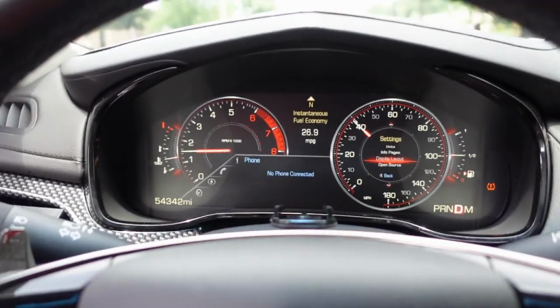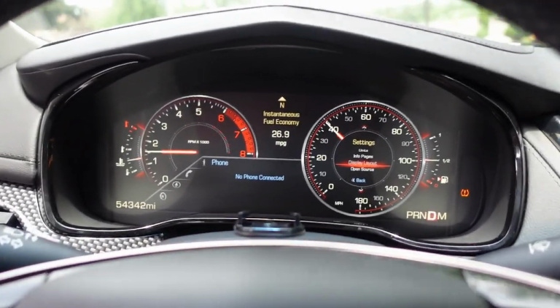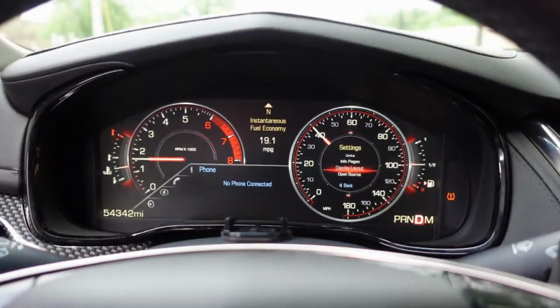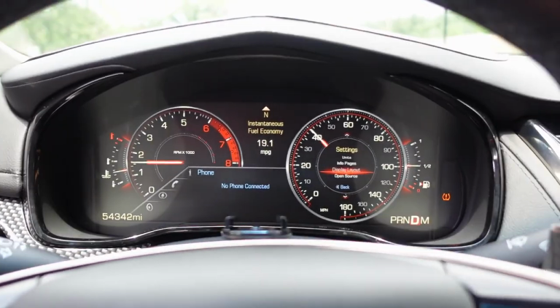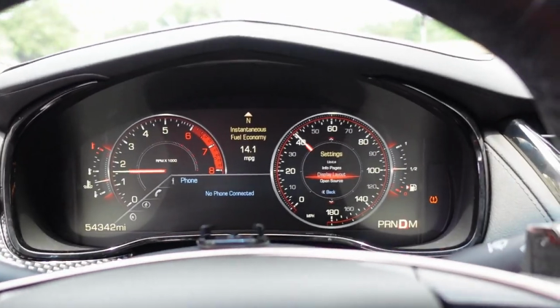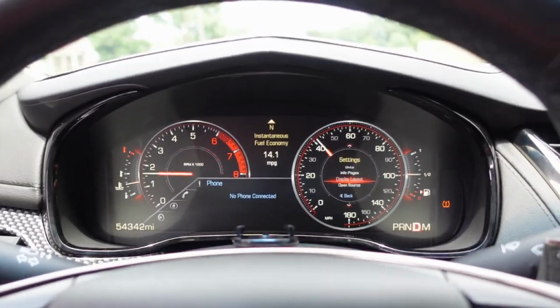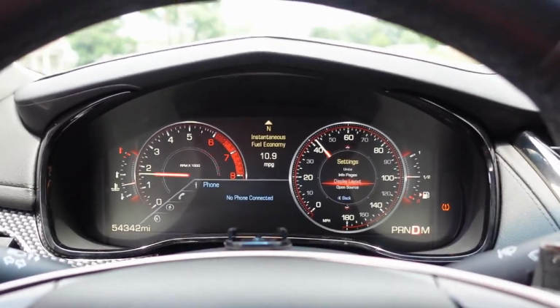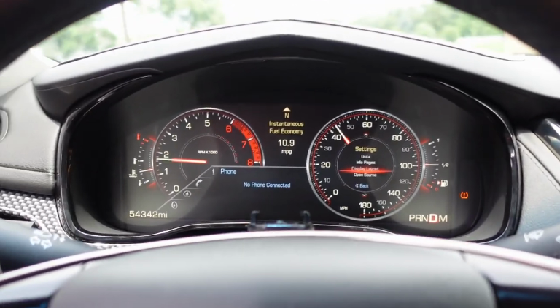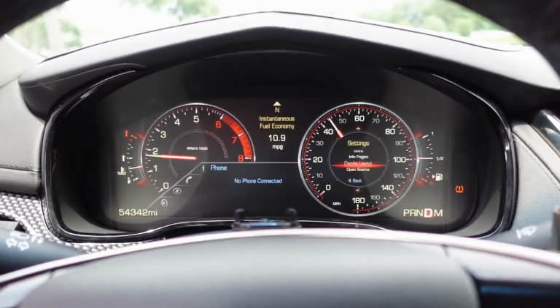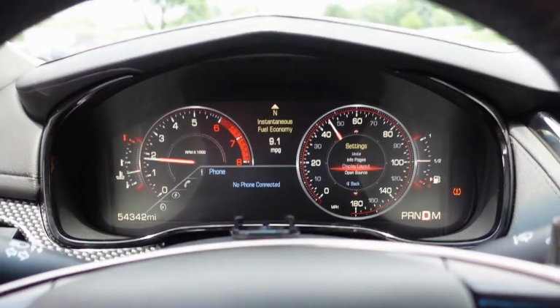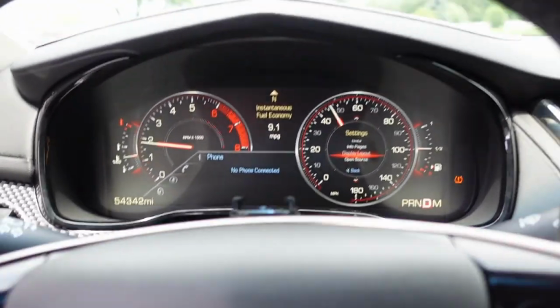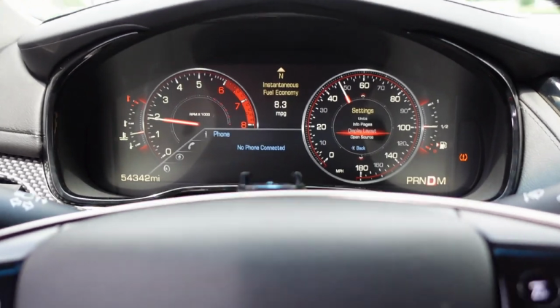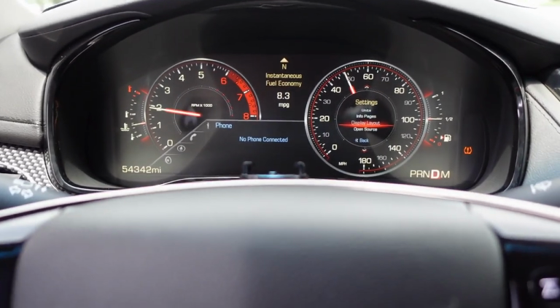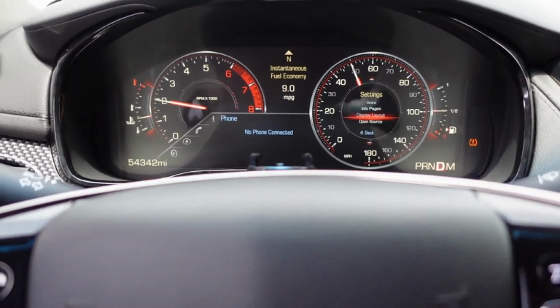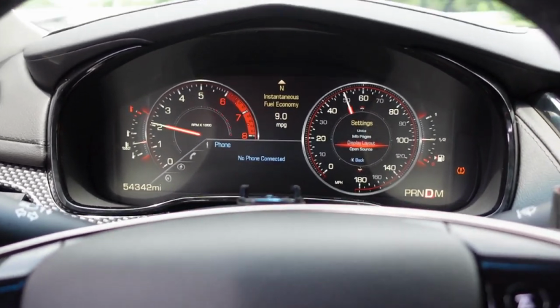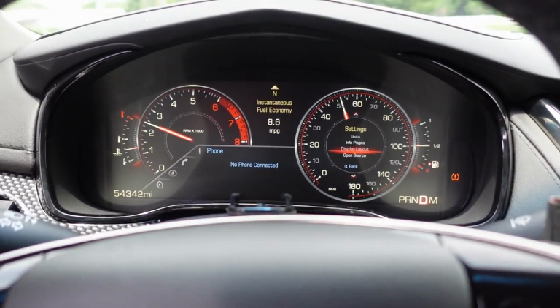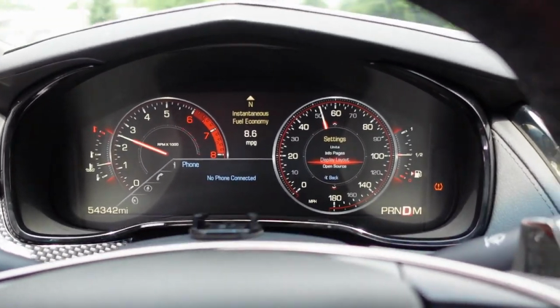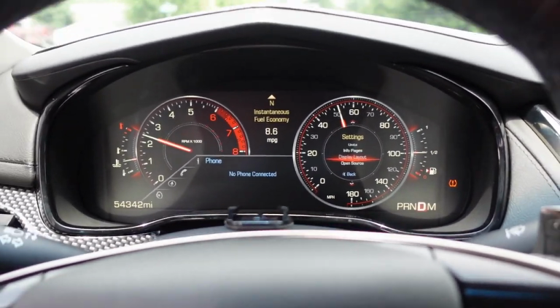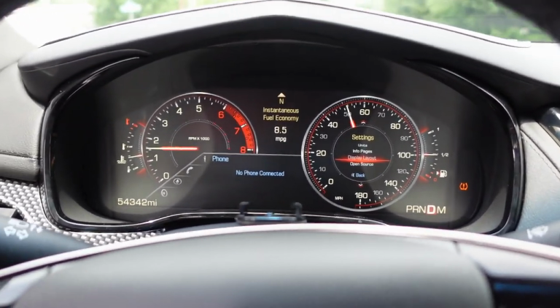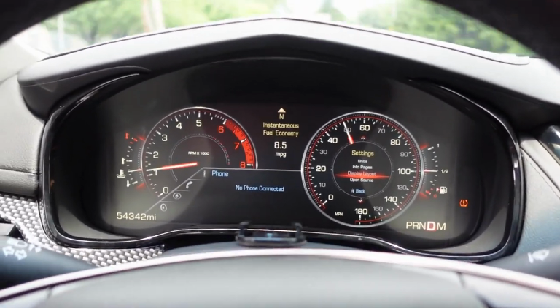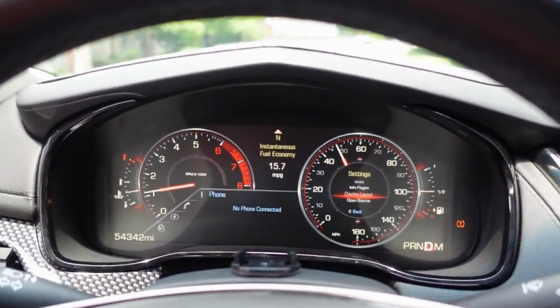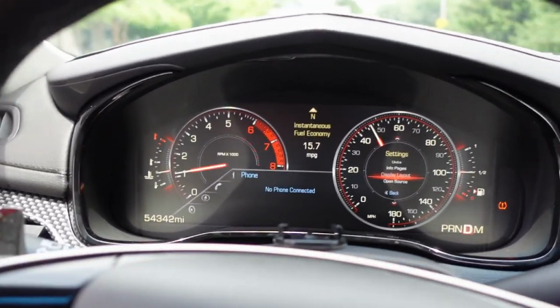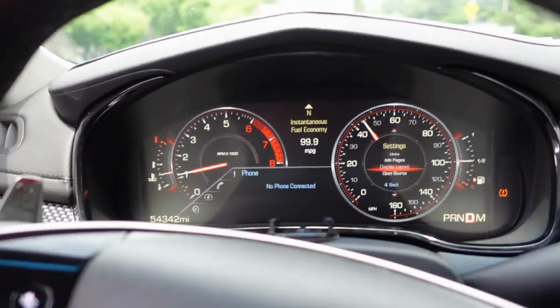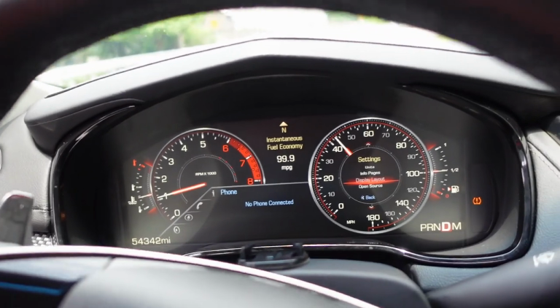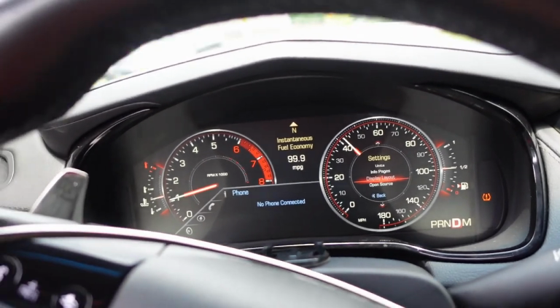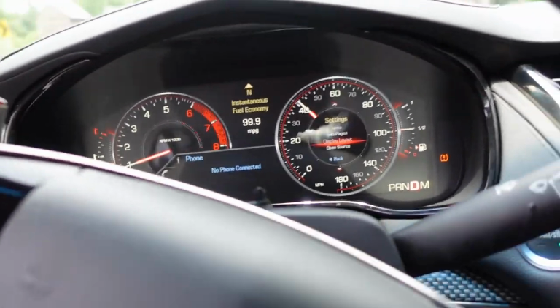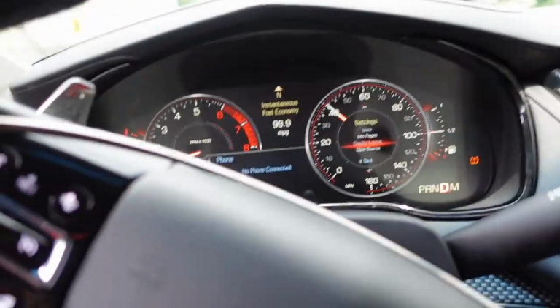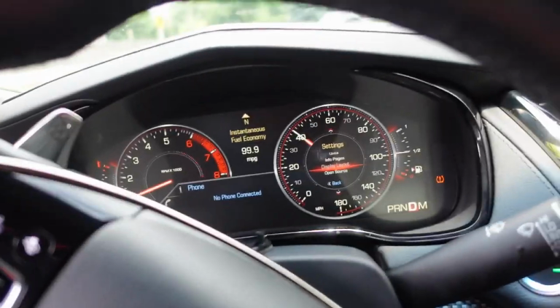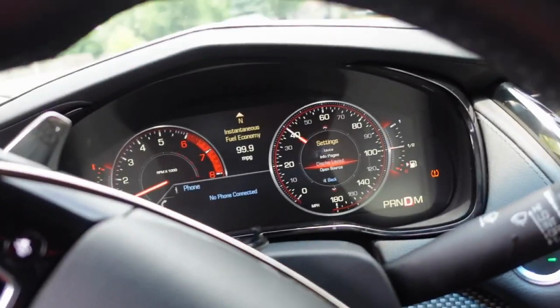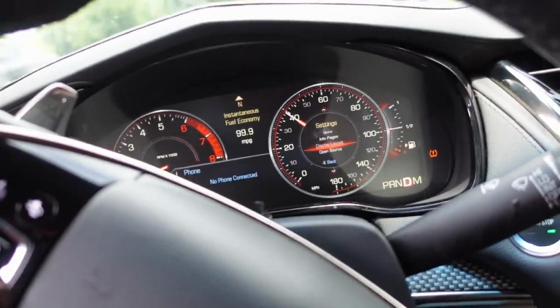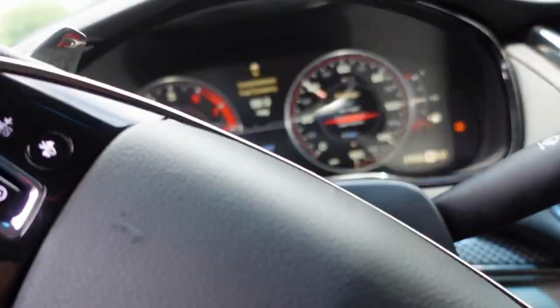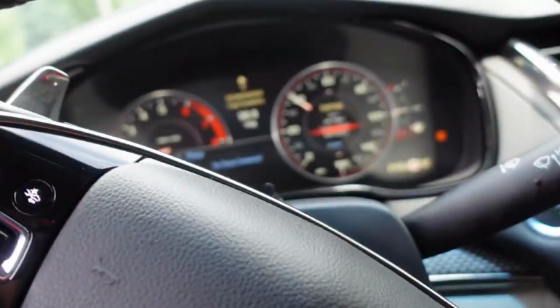As we're driving the car — look at that. It works perfectly fine. No error messages. It's reading everything like it should.